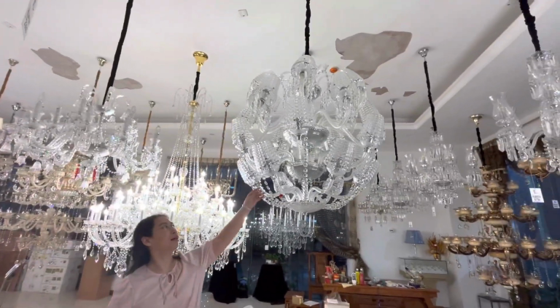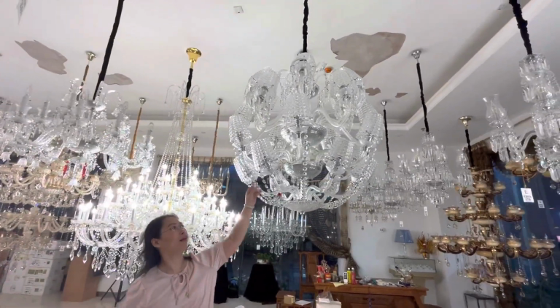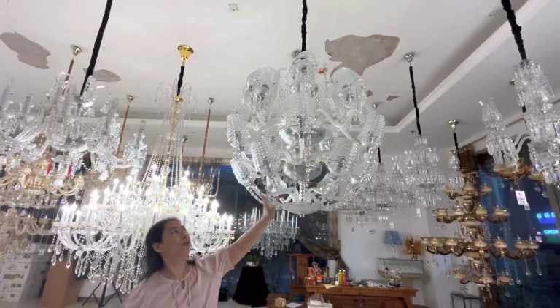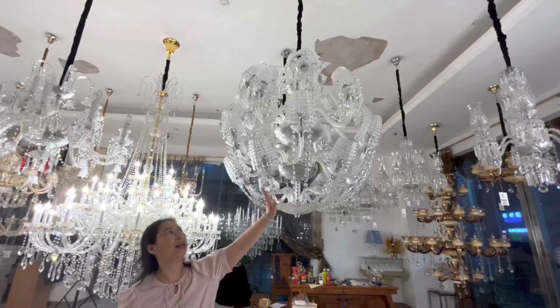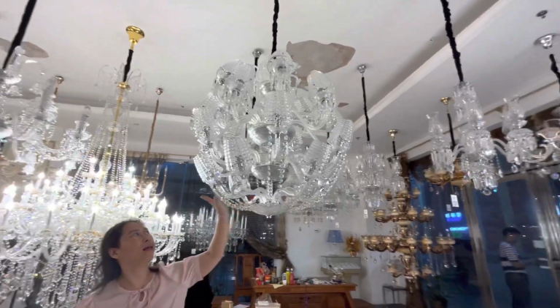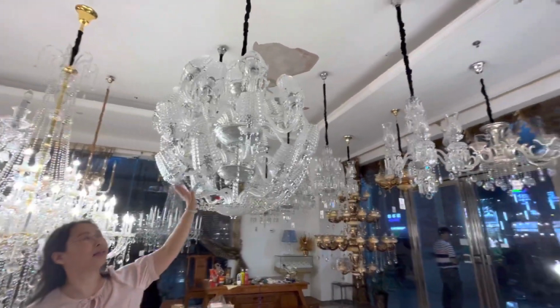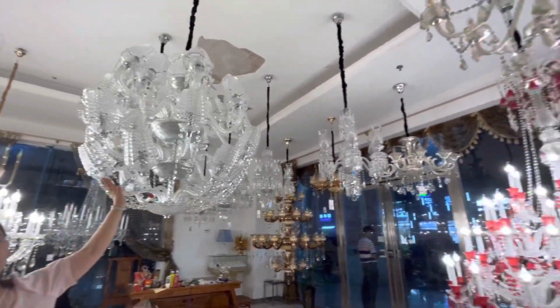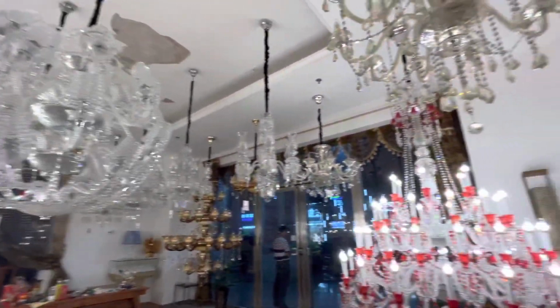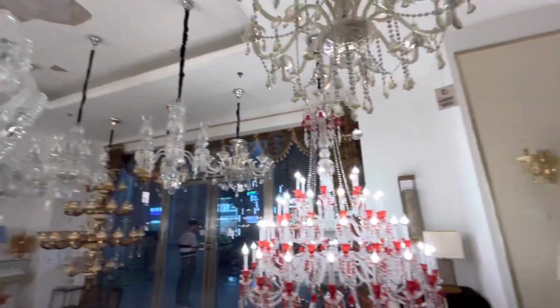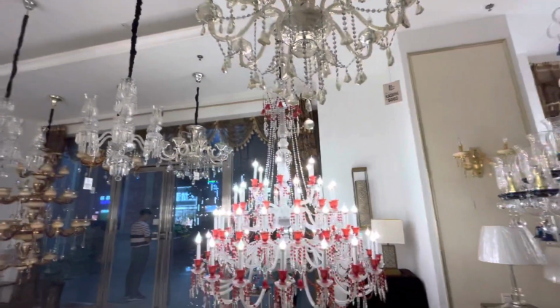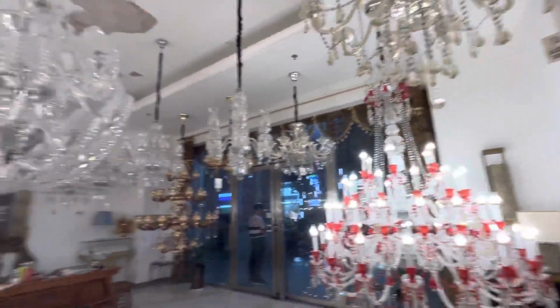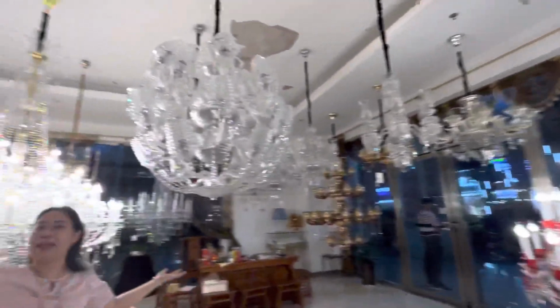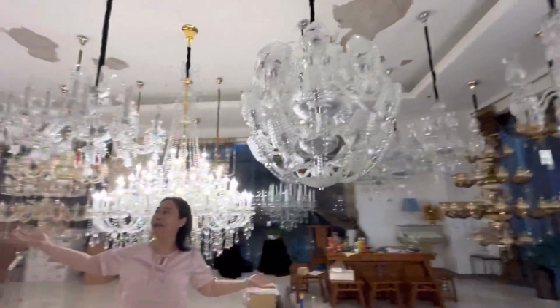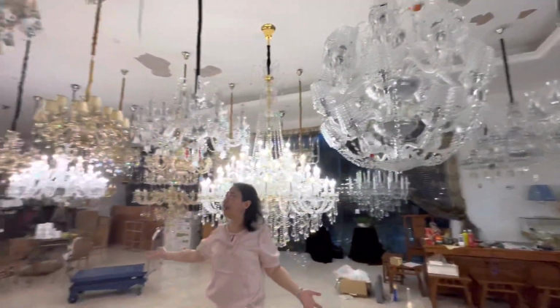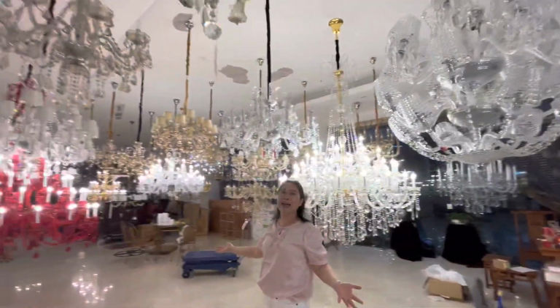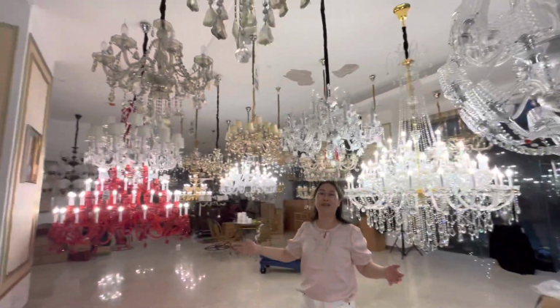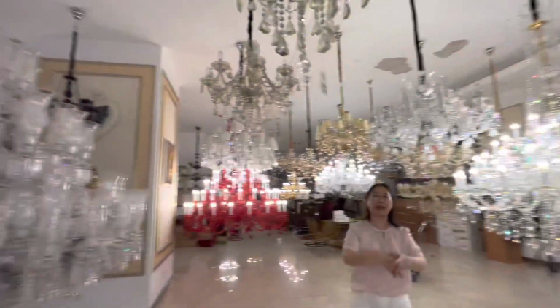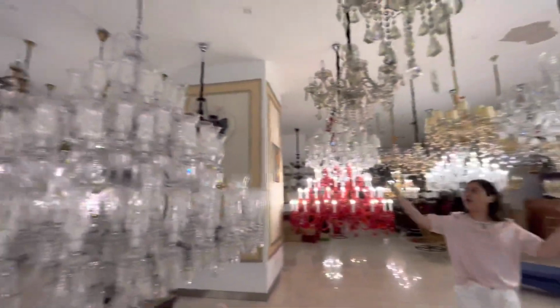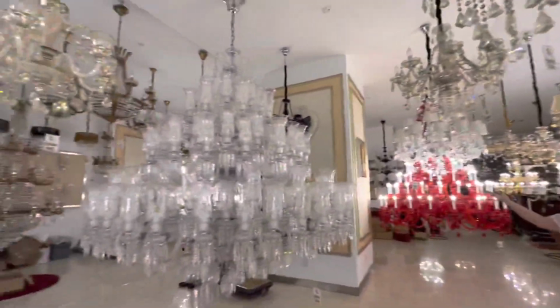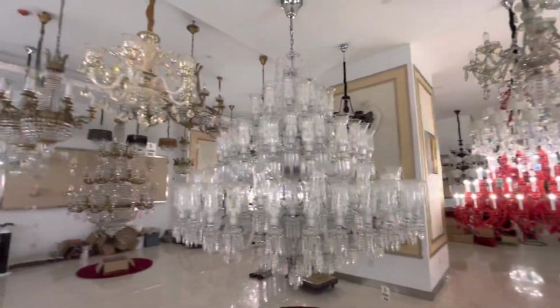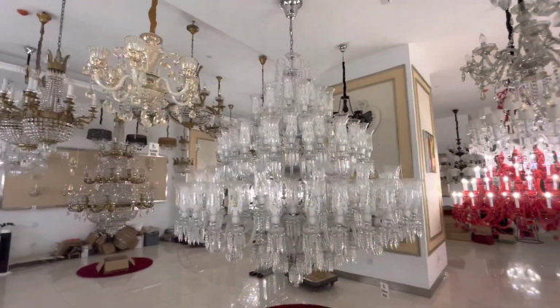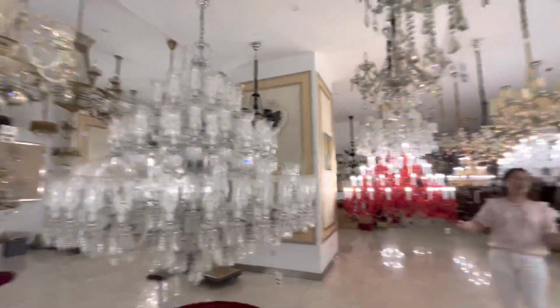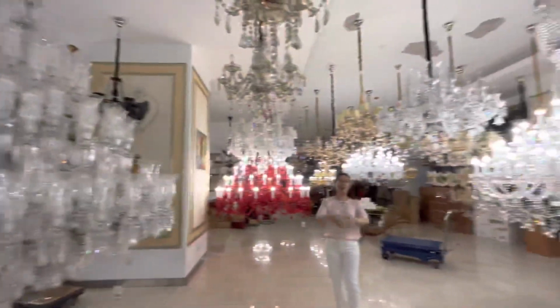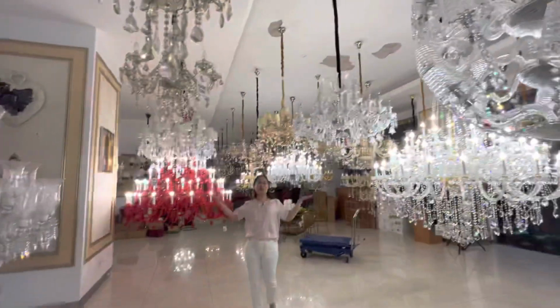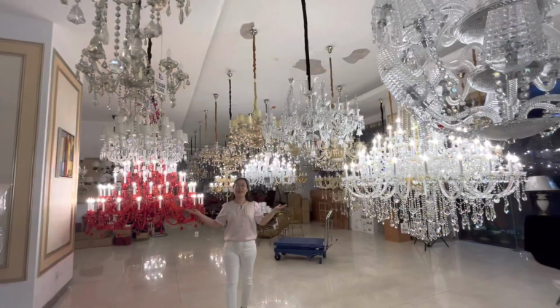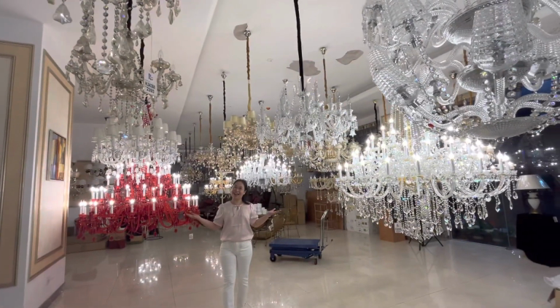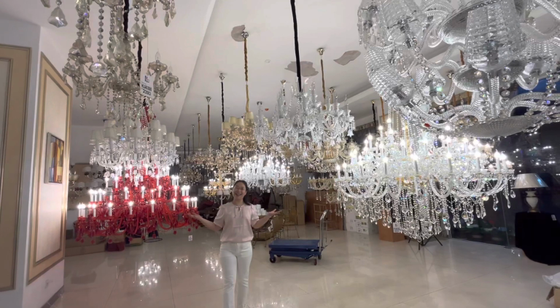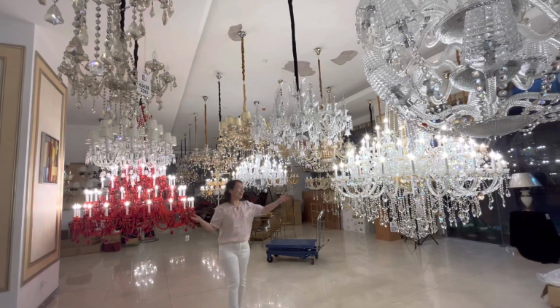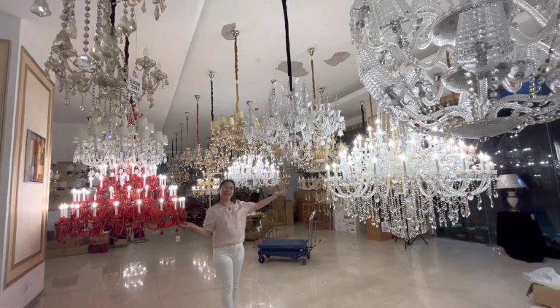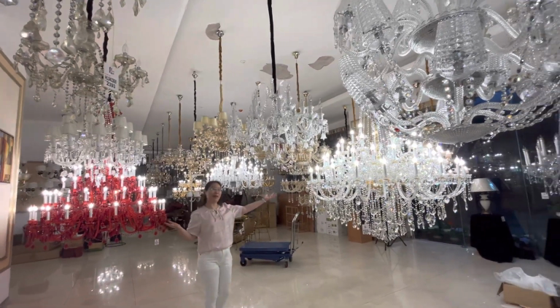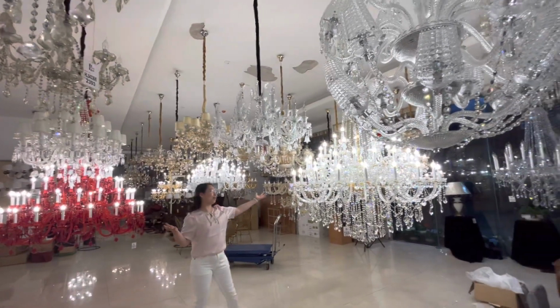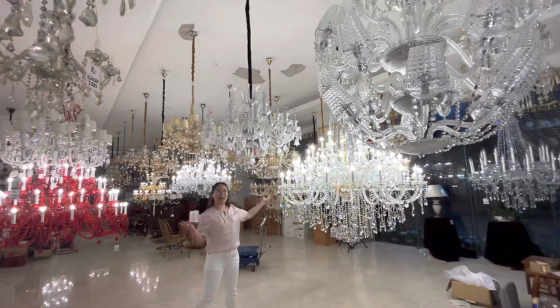This one, very hot sale. We have so many chandelier. Follow me, look so many designs. See so many big chandelier.